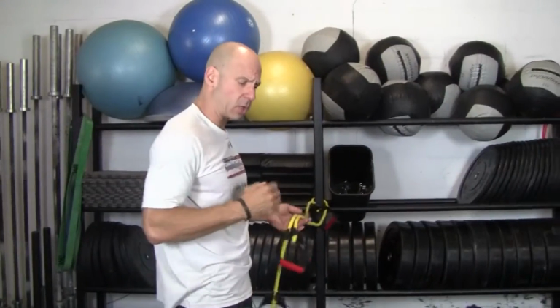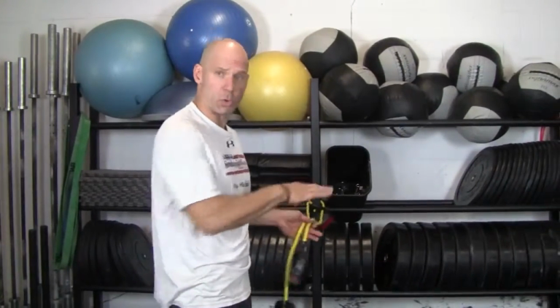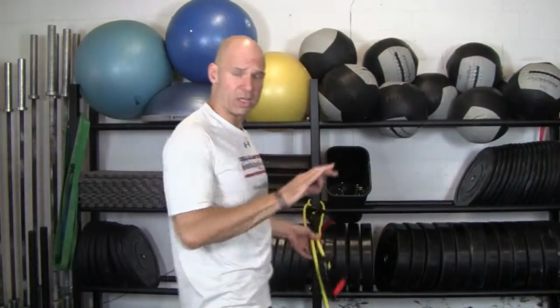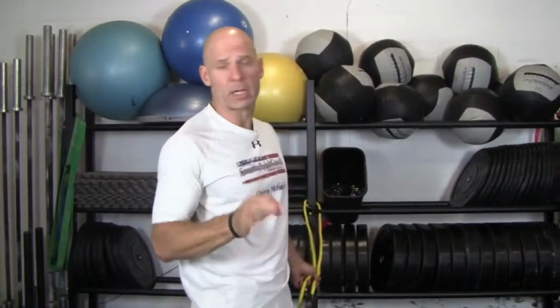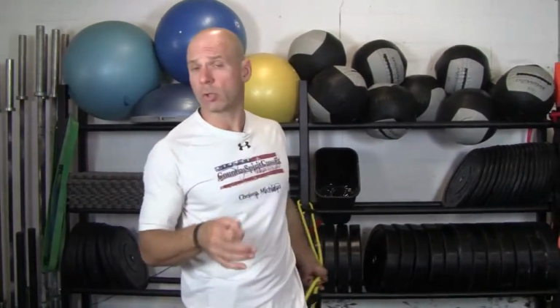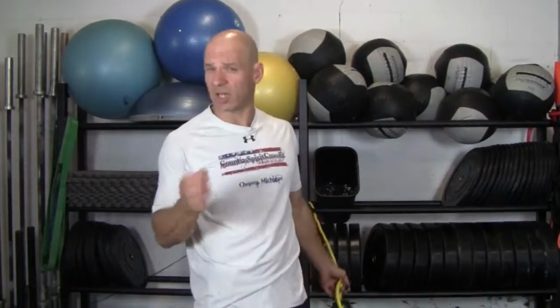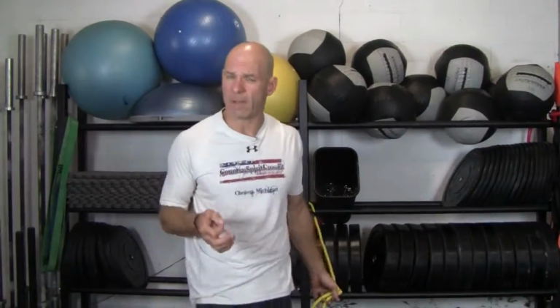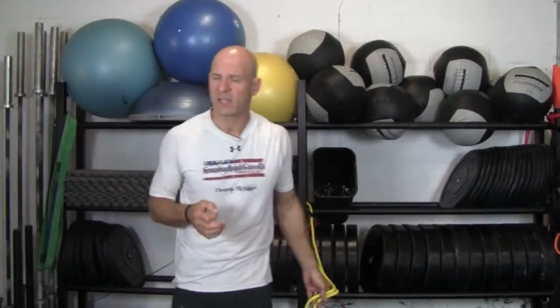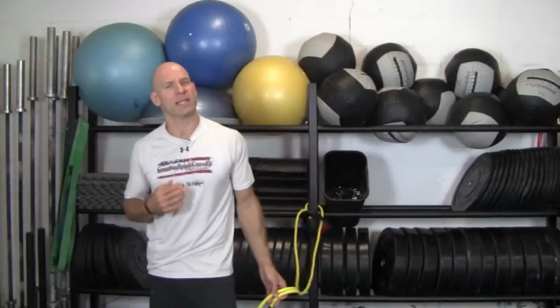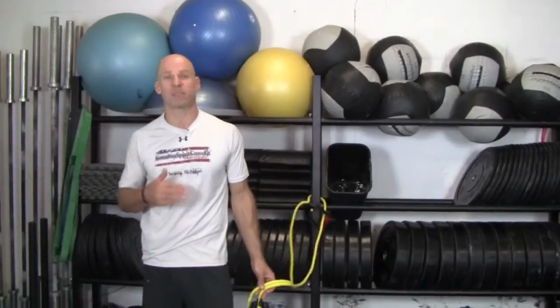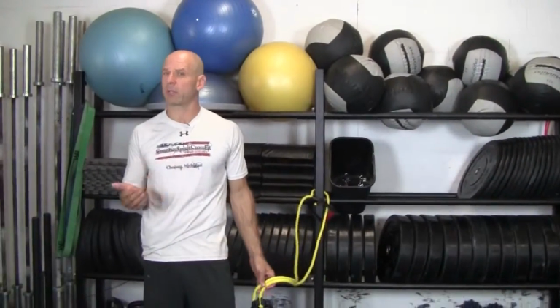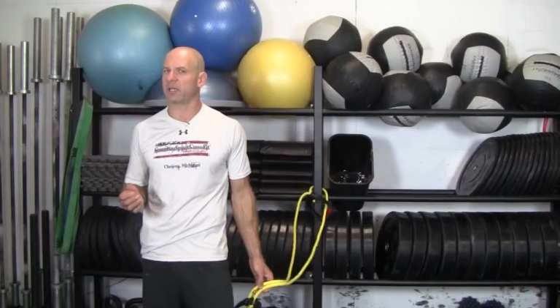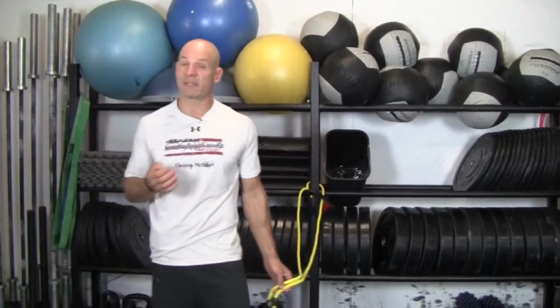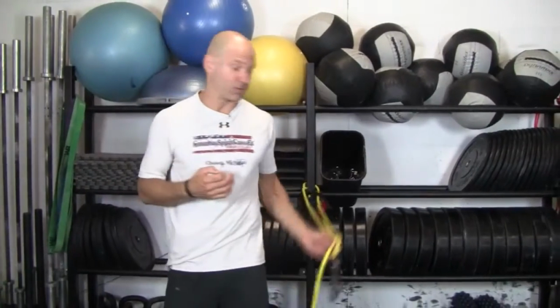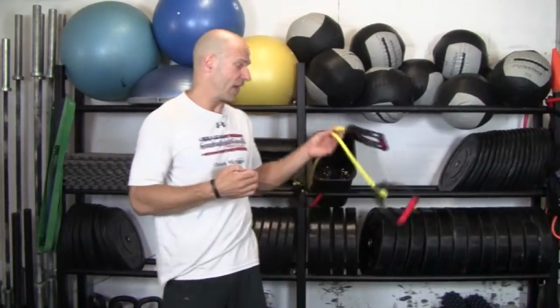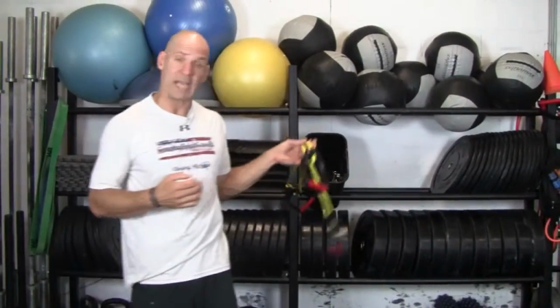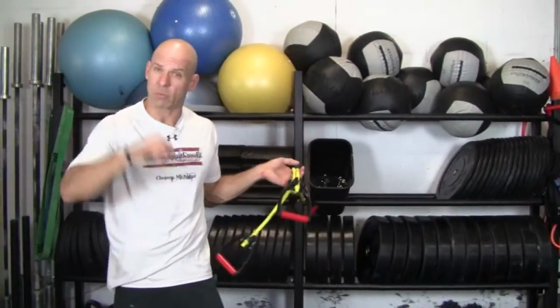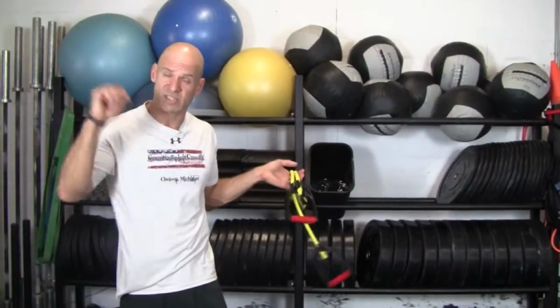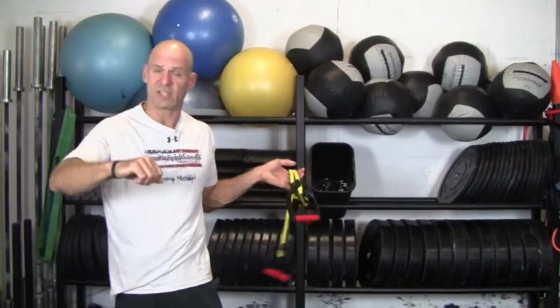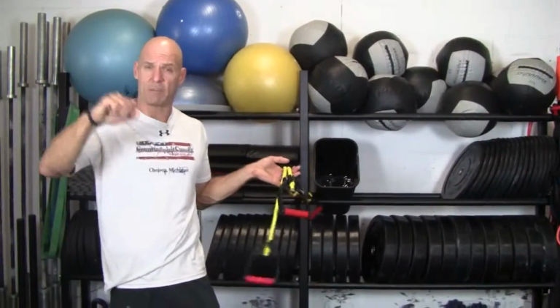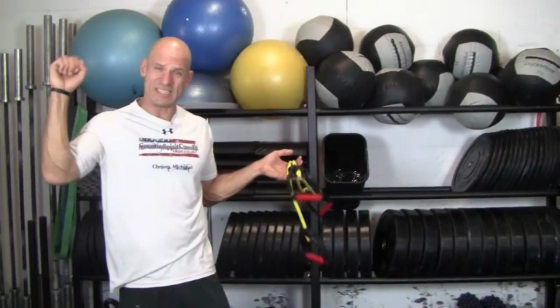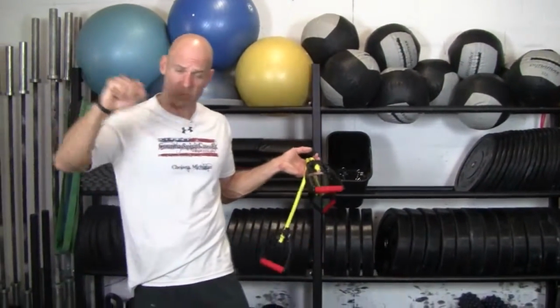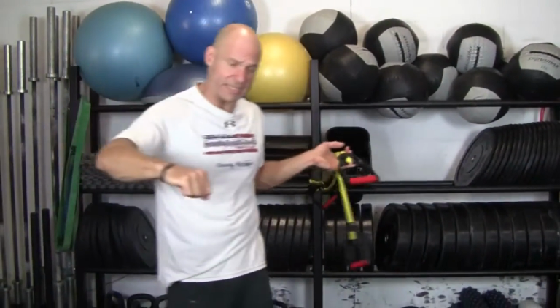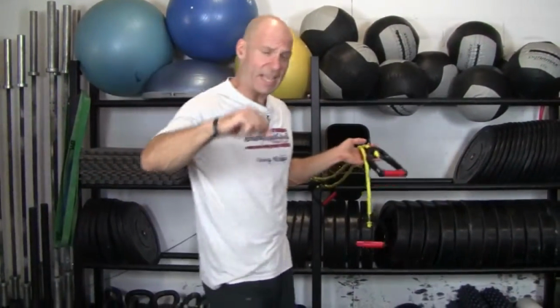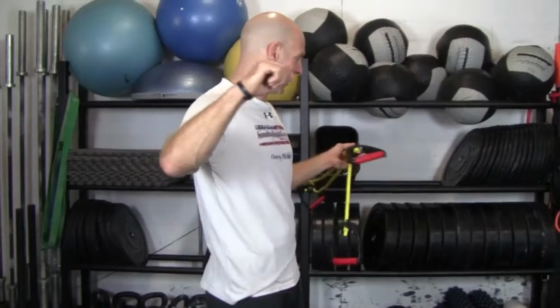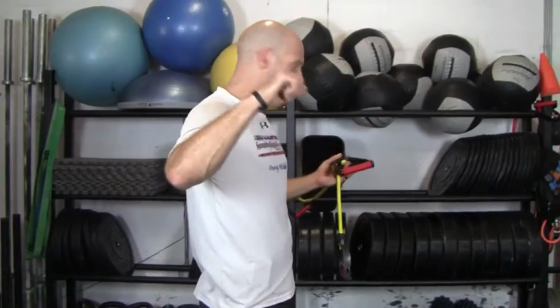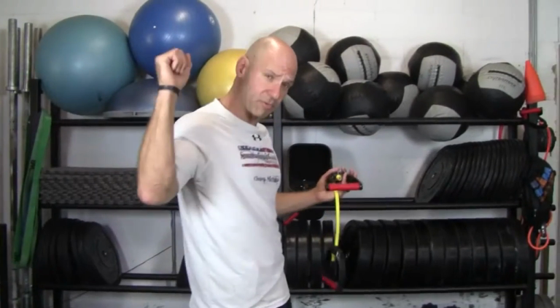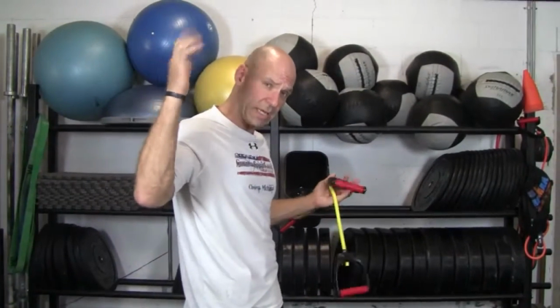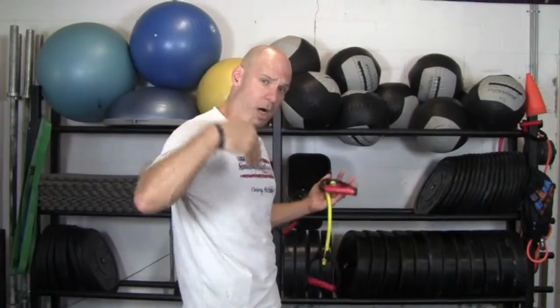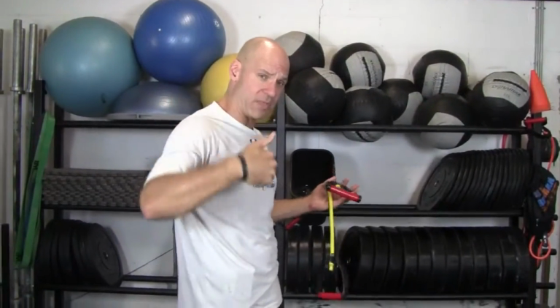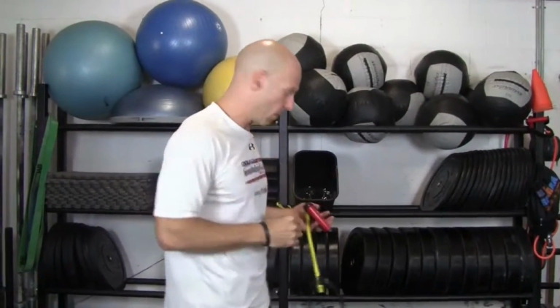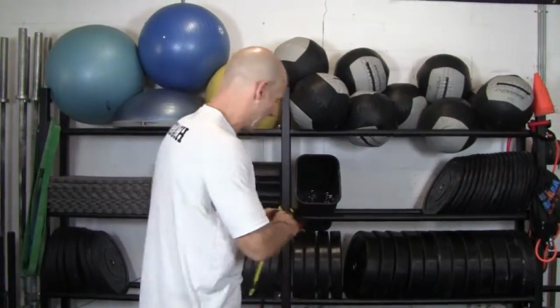You can also do all of these exercises I'm going to show you with light dumbbells. That's better than nothing, but it's not as good as having the constant resistance both eccentrically and positively of the rubber bands.